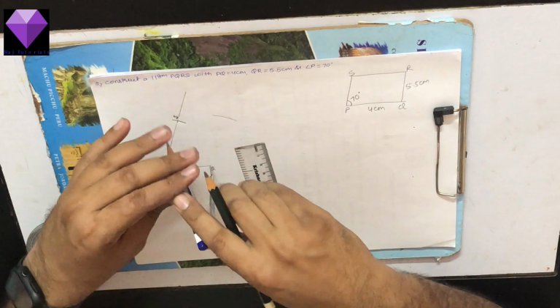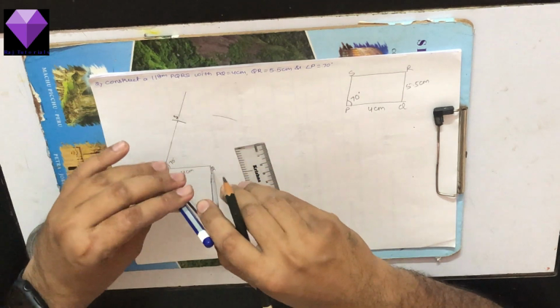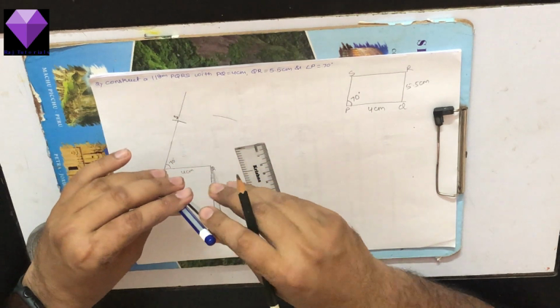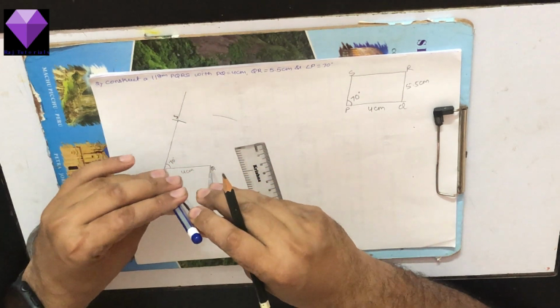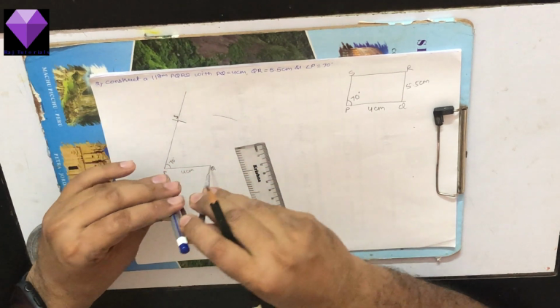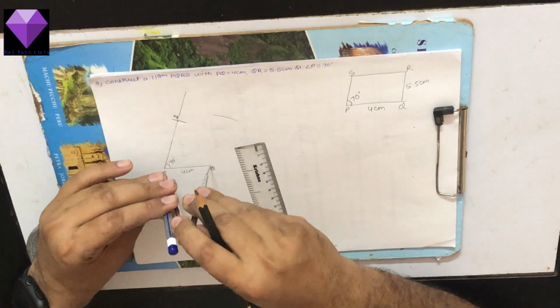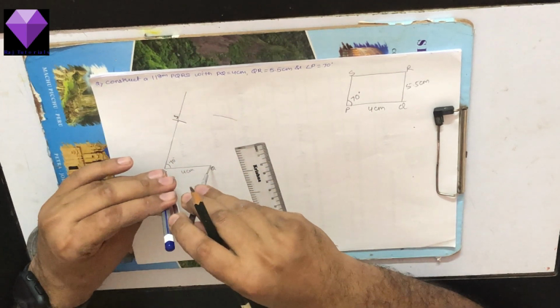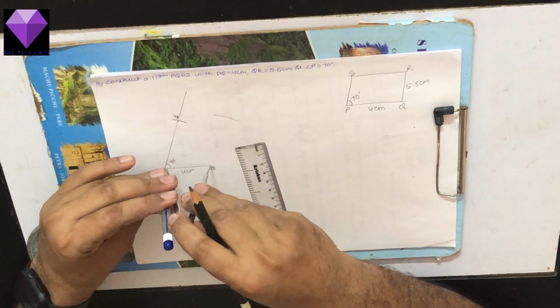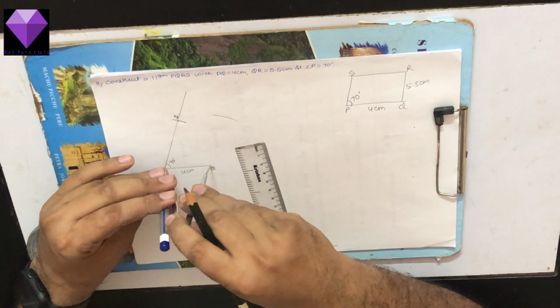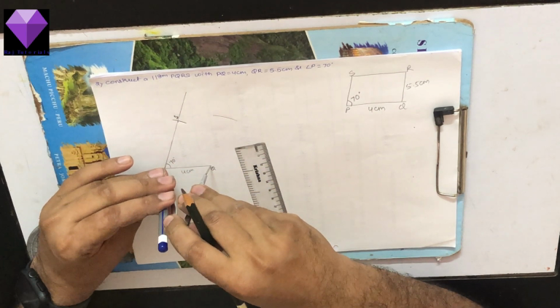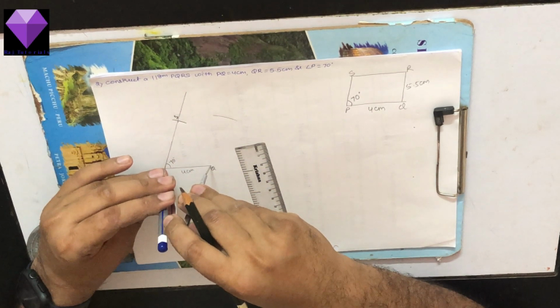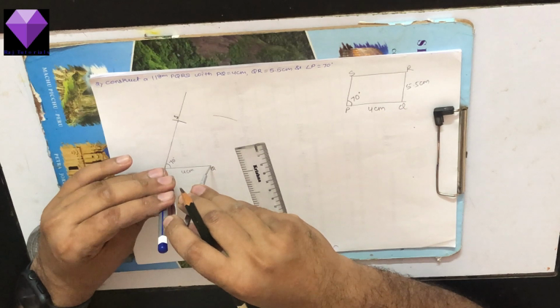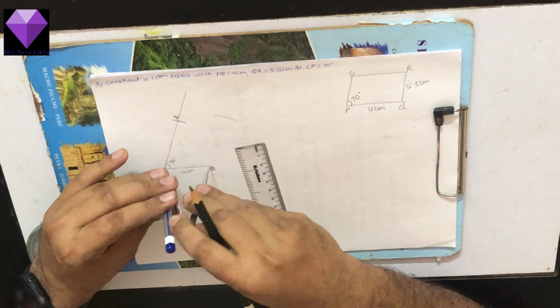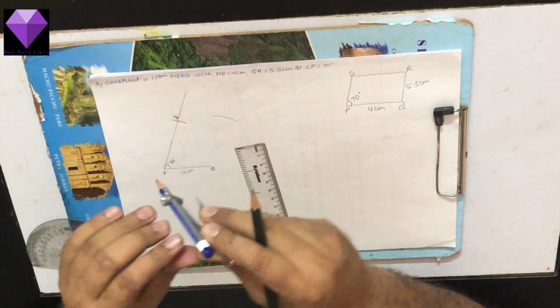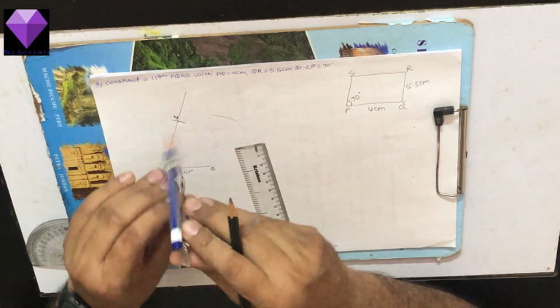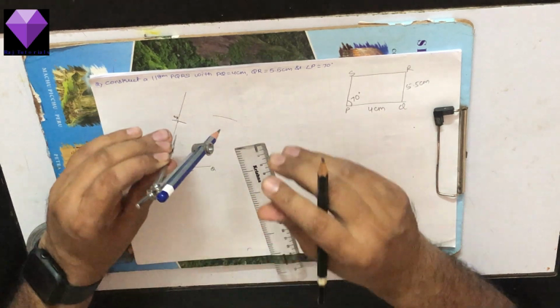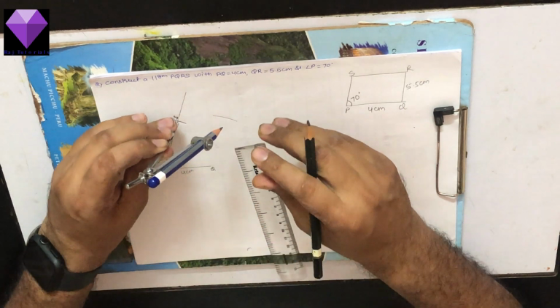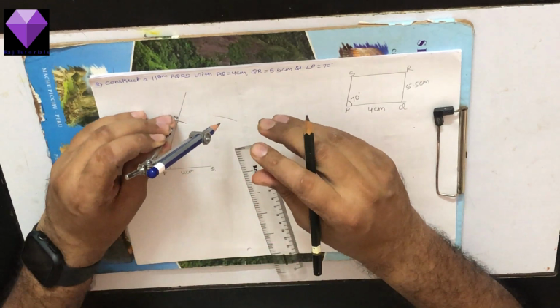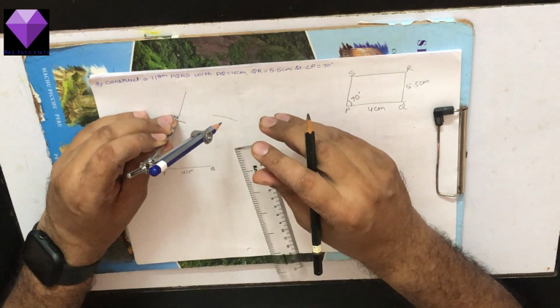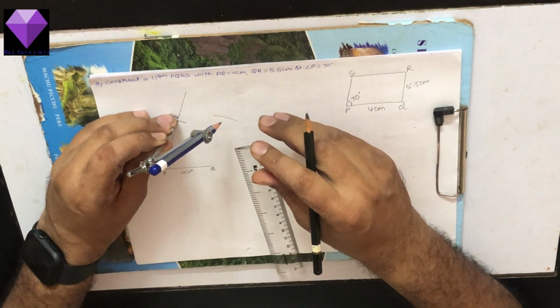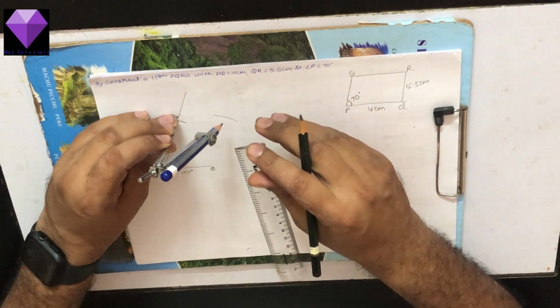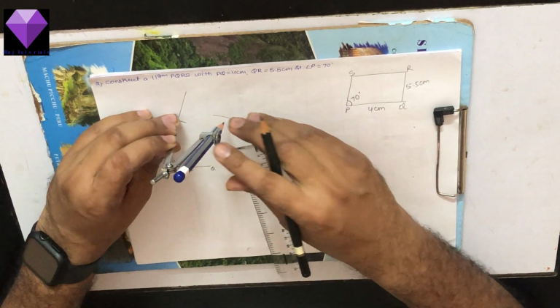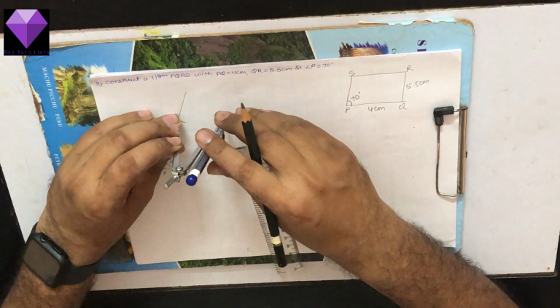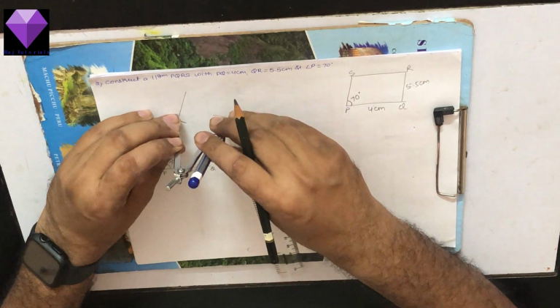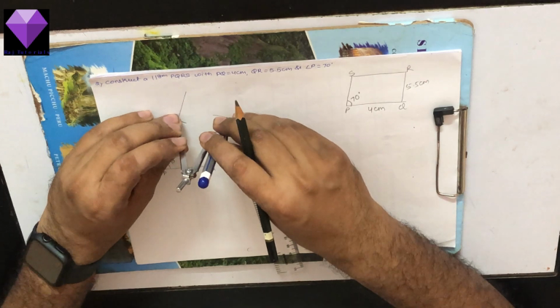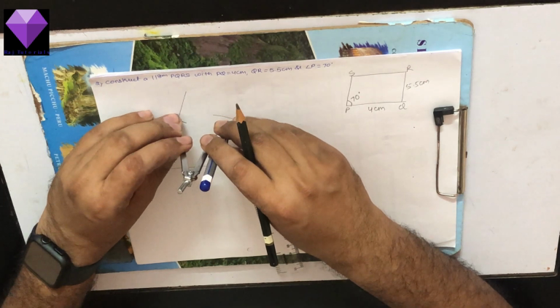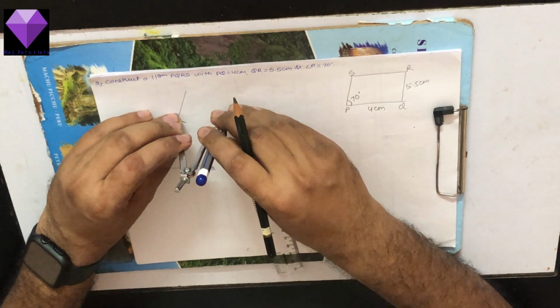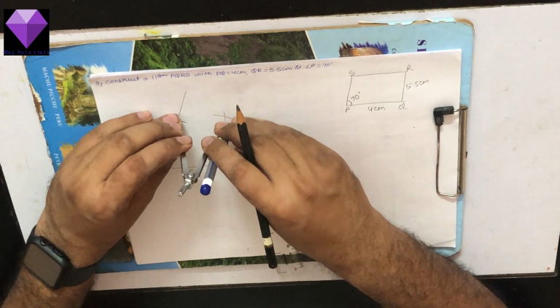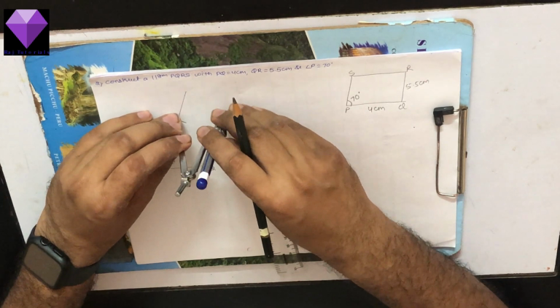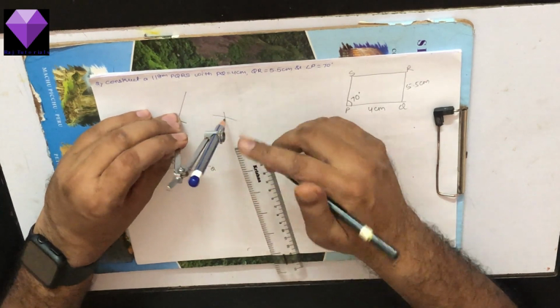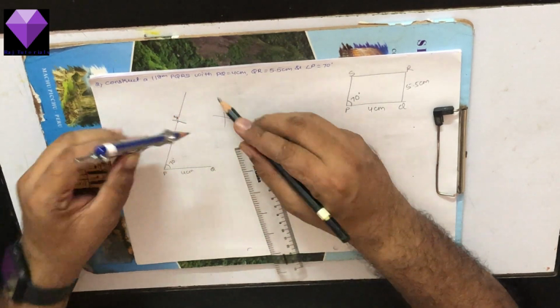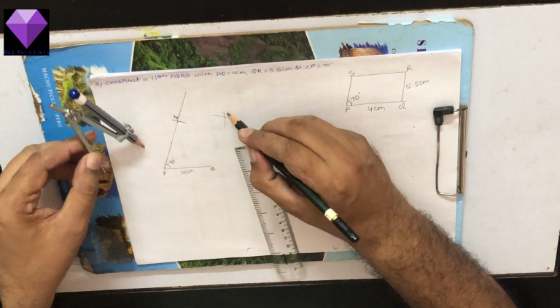We know that PQ and SR are also equal, so with S as center and radius equal to PQ, which is 4 cm, I am marking the arc to get point R.